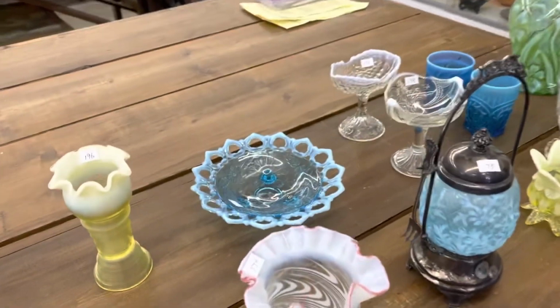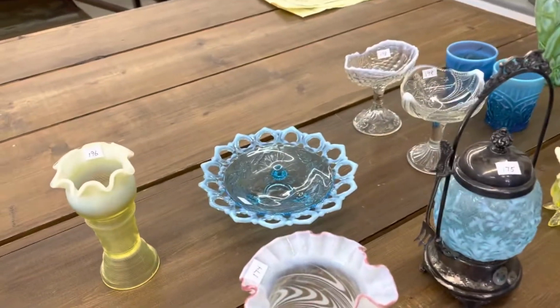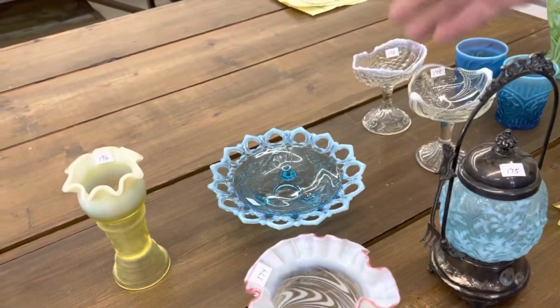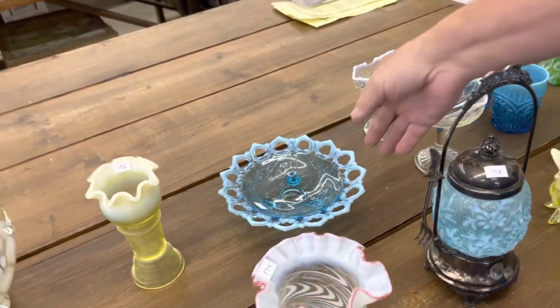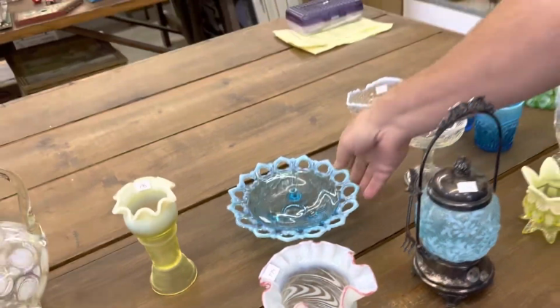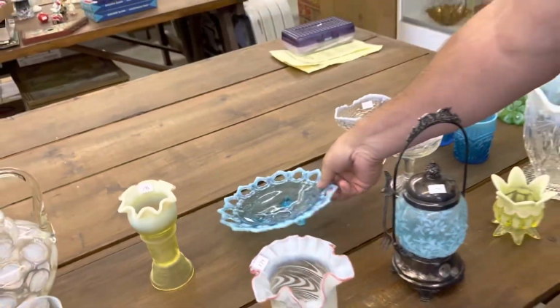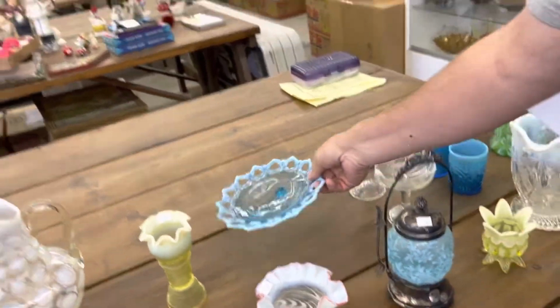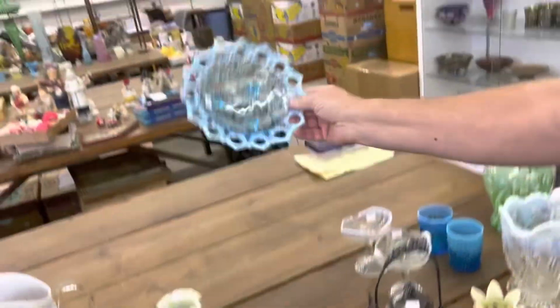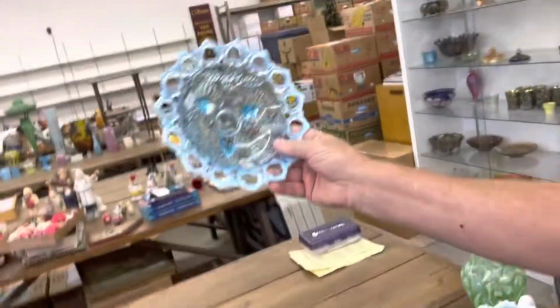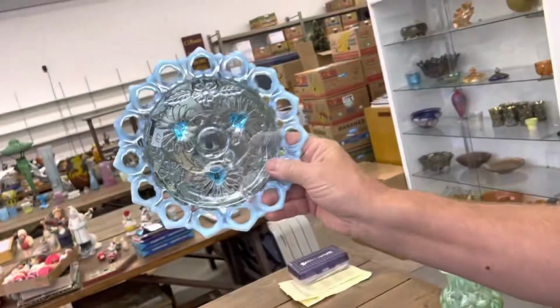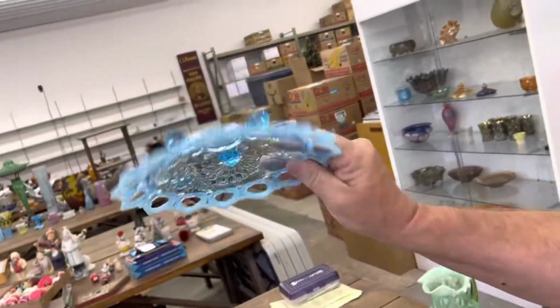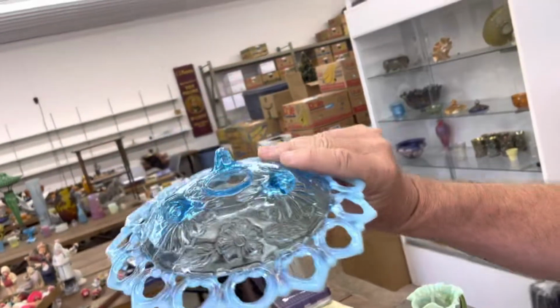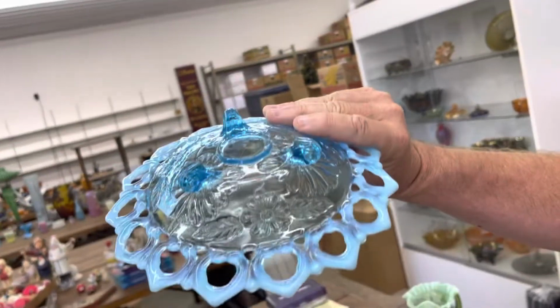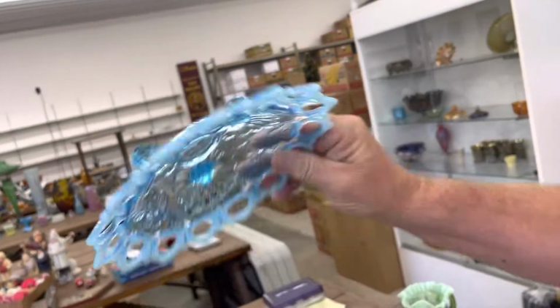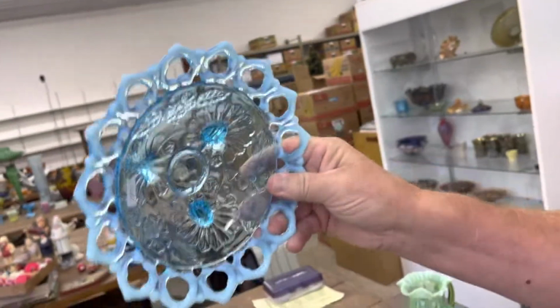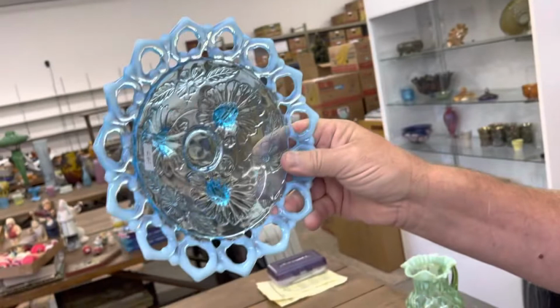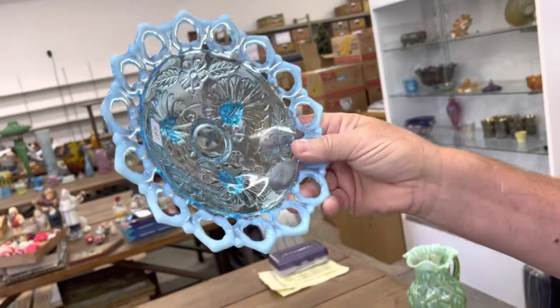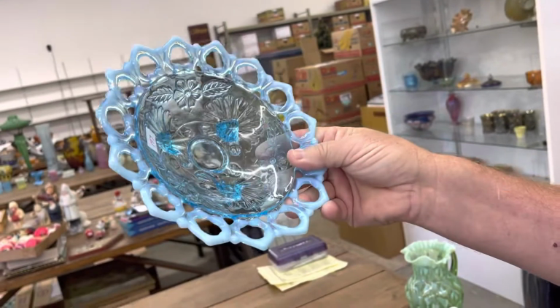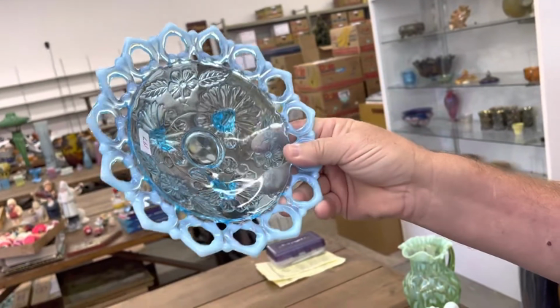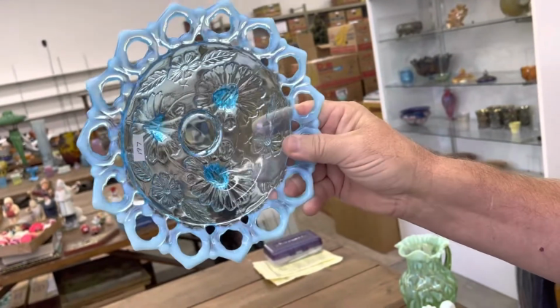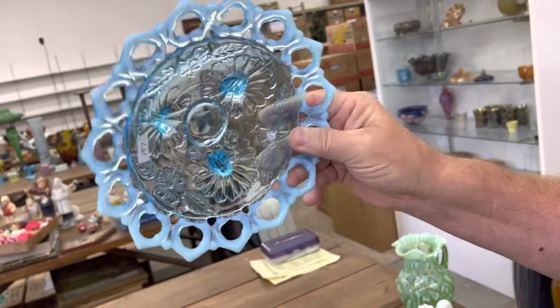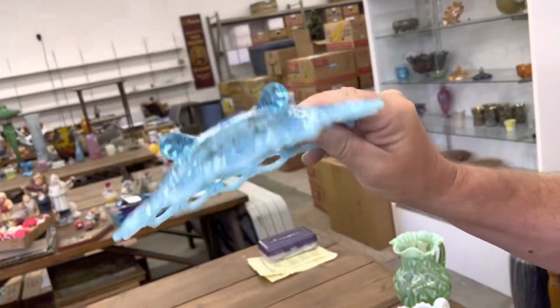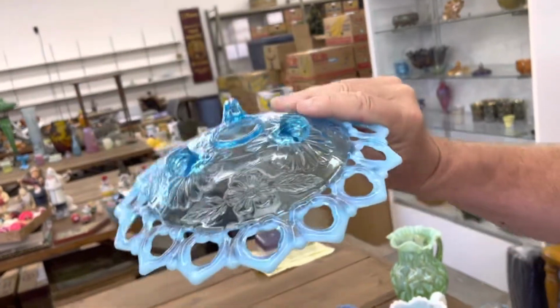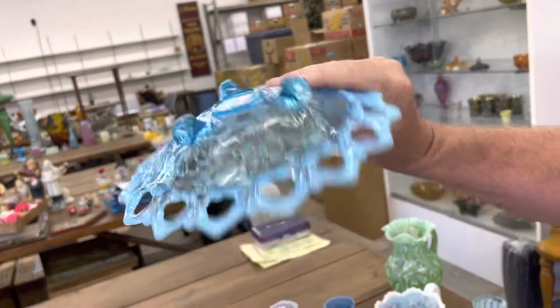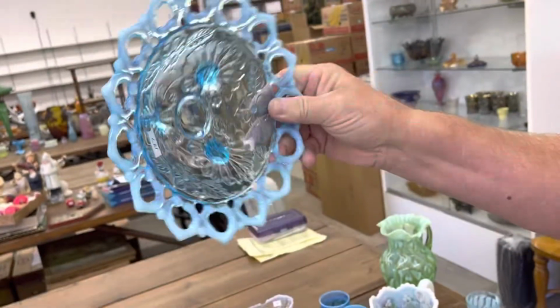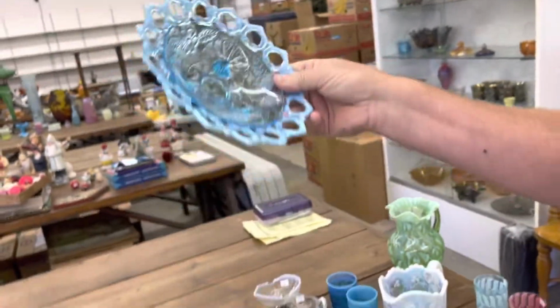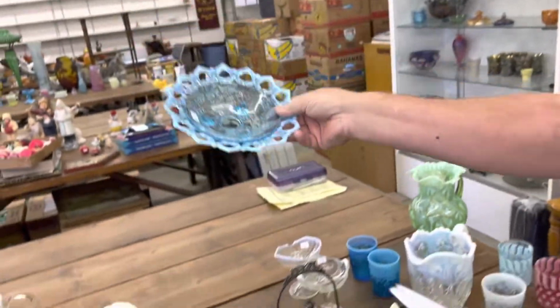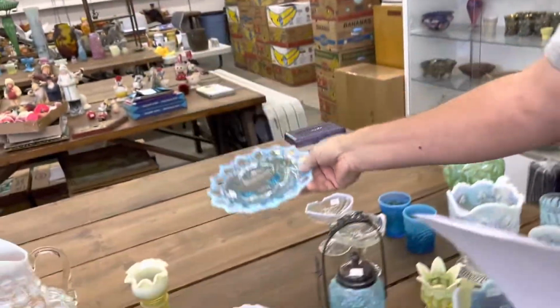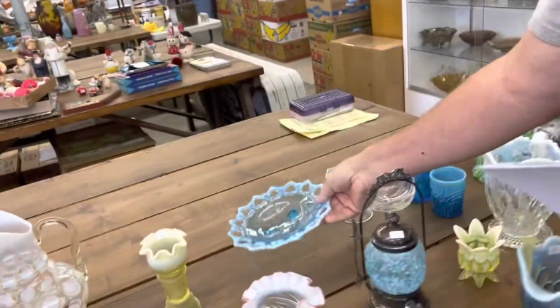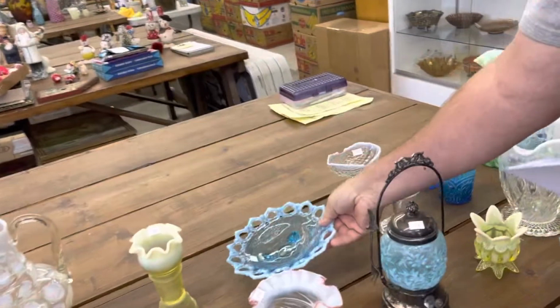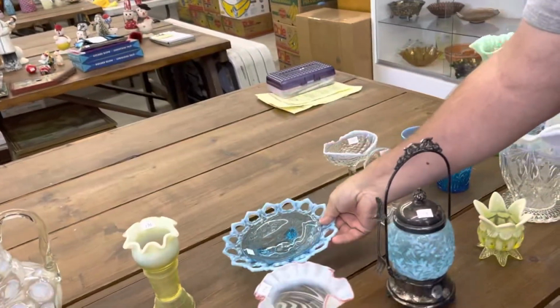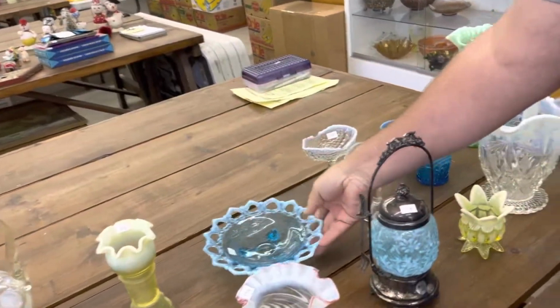Wild Rose Open Edge — you'd almost call this a plate, but I called it a bowl. It's footed. I think I called it a dish — I'll let you guys decide what you want to call it.